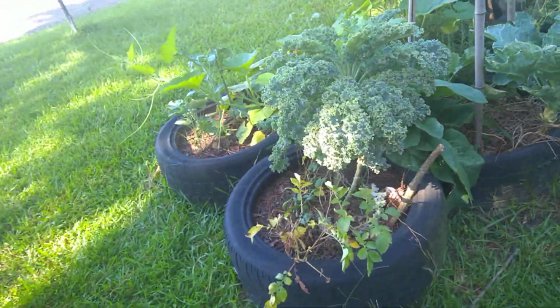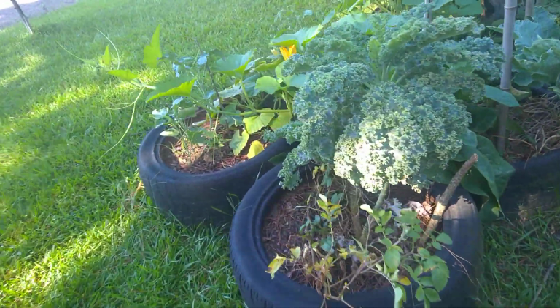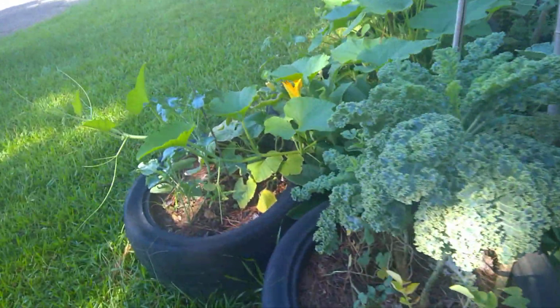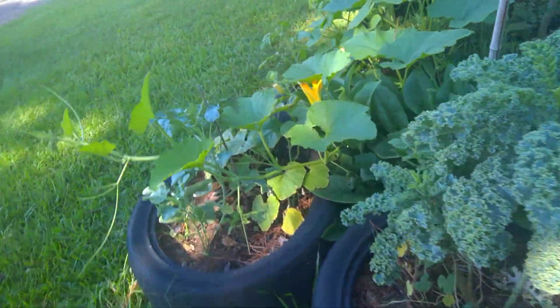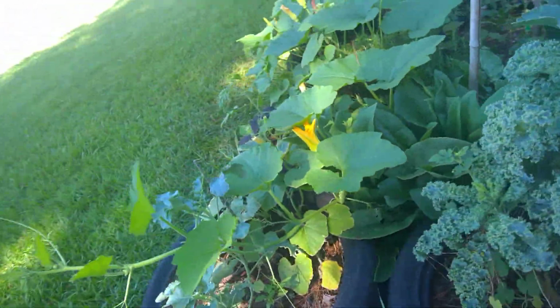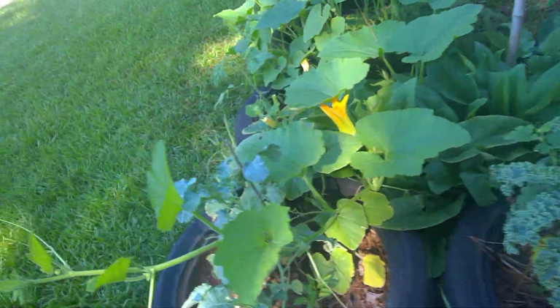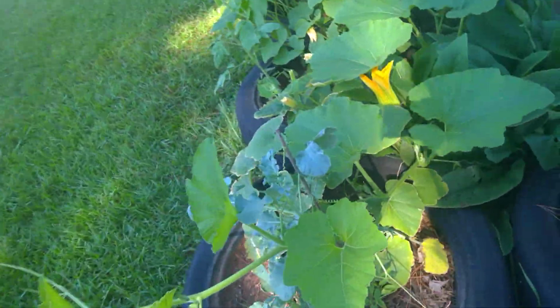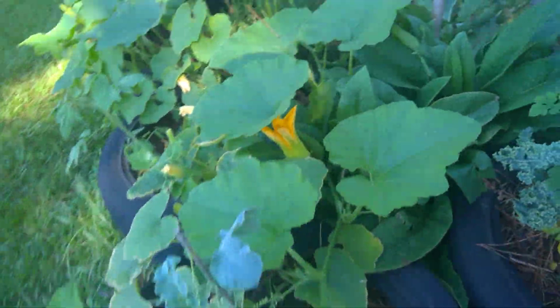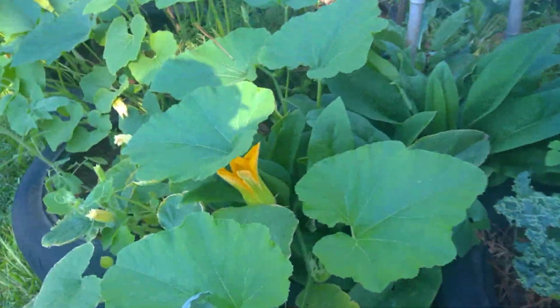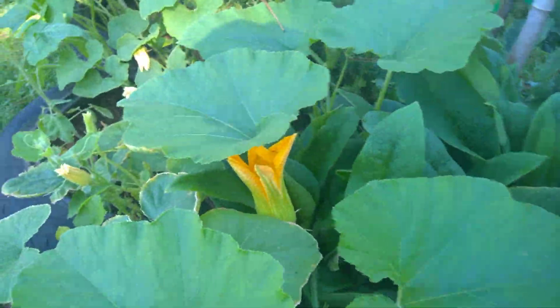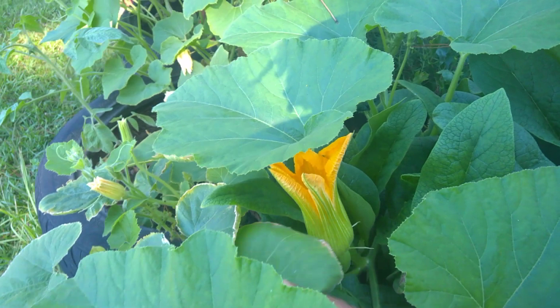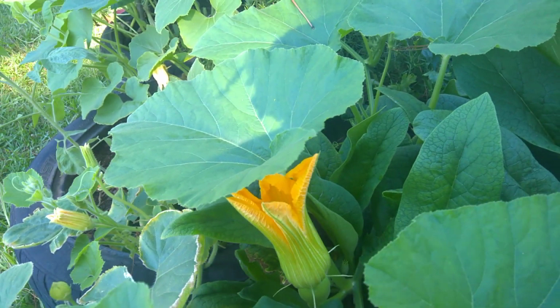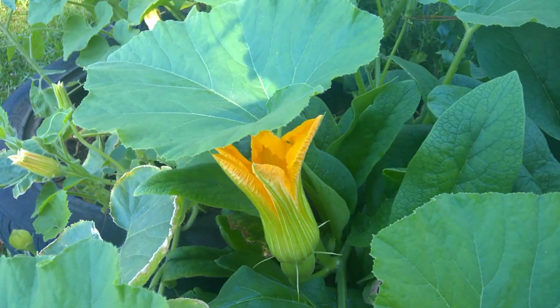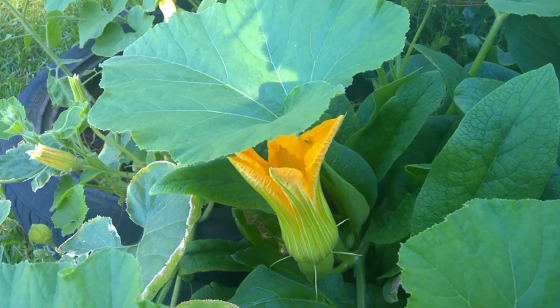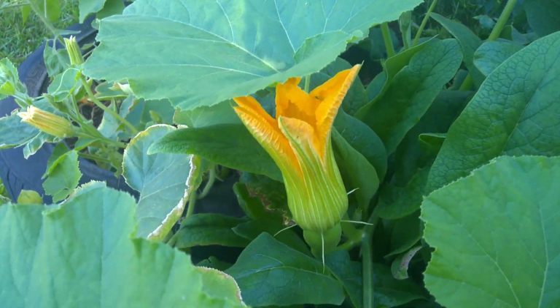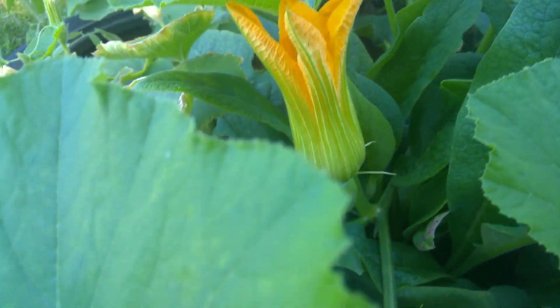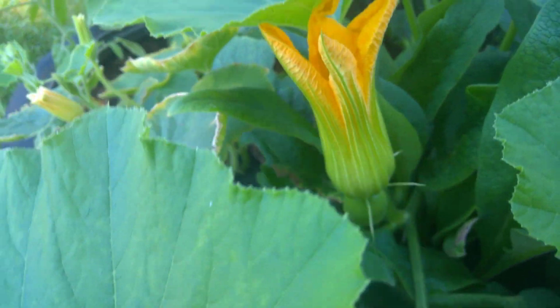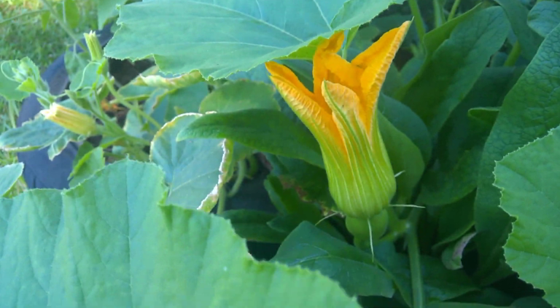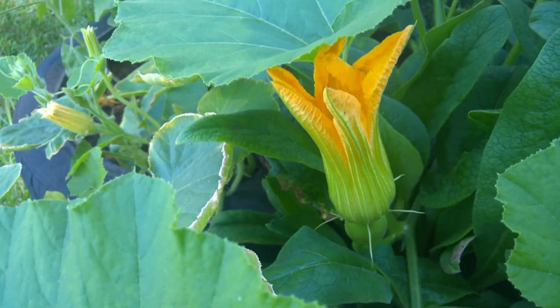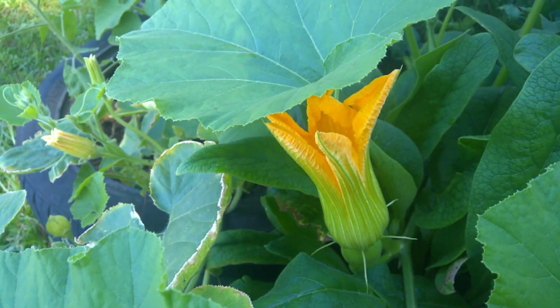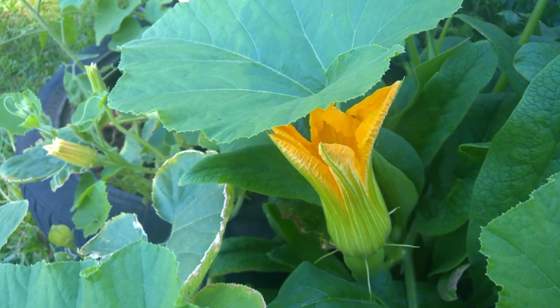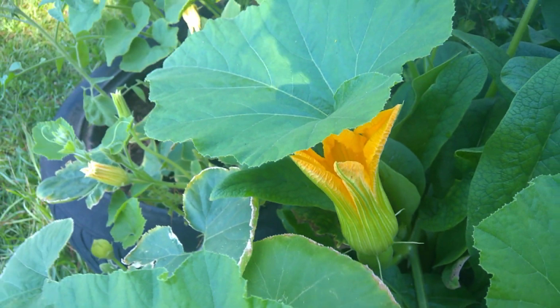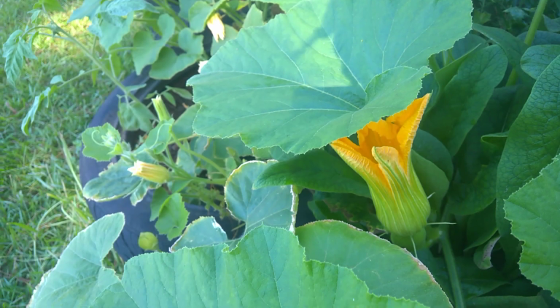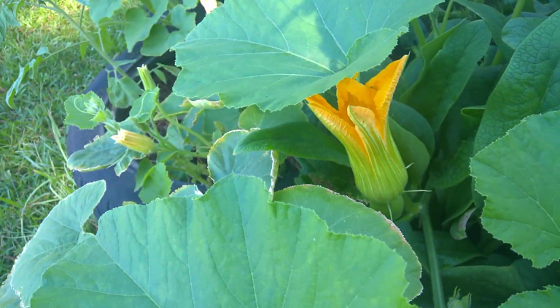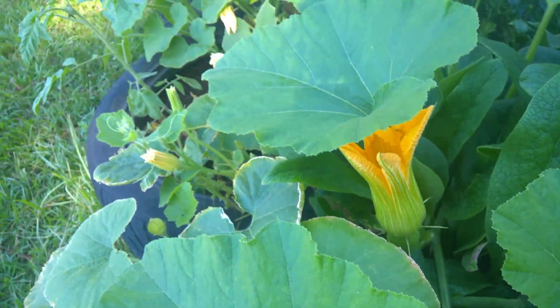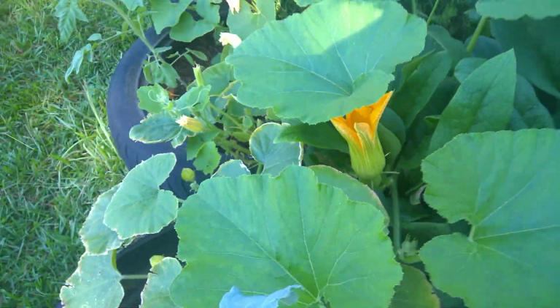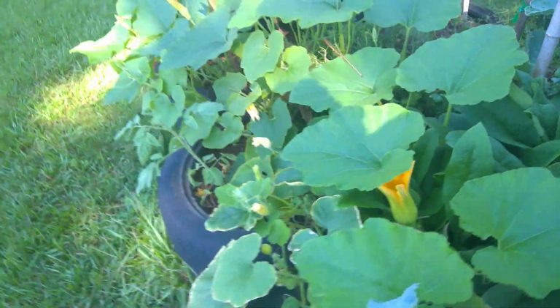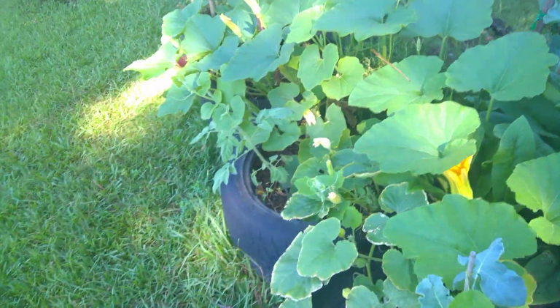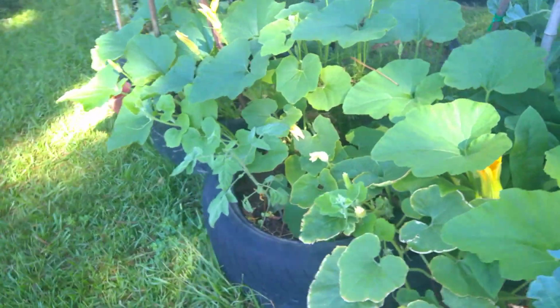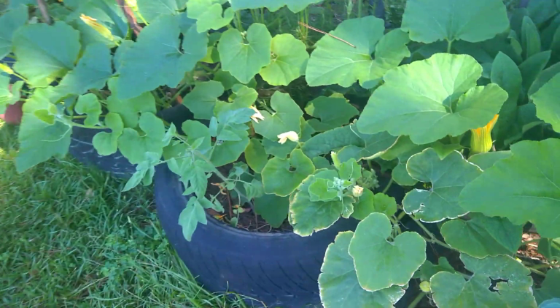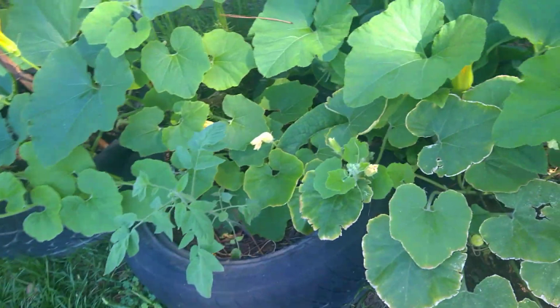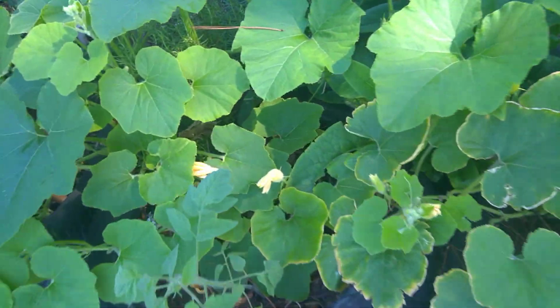Something else I might want to film — we'll see if it's opened up or not. Look at how beautiful. And that's a female. So I'm going to take this opportunity to show you all how I hand pollinate.